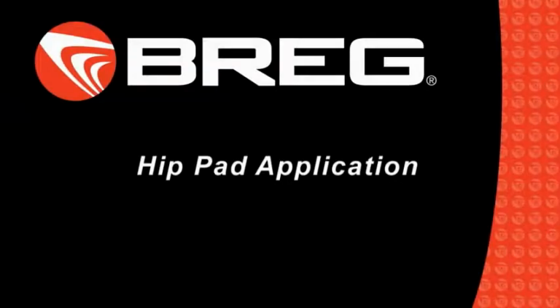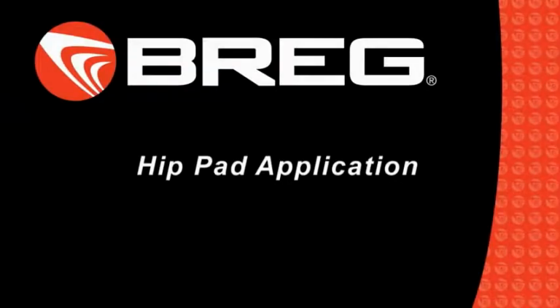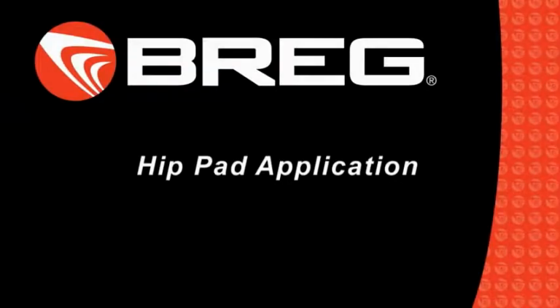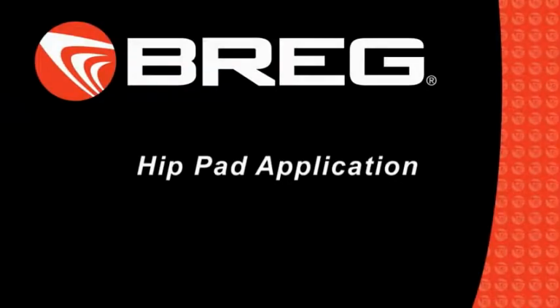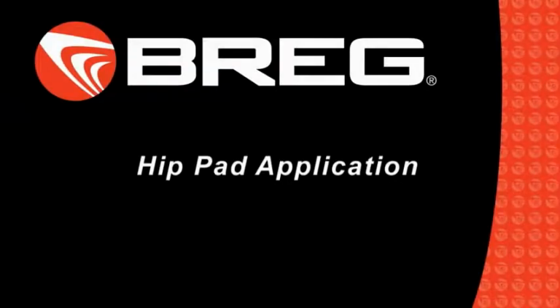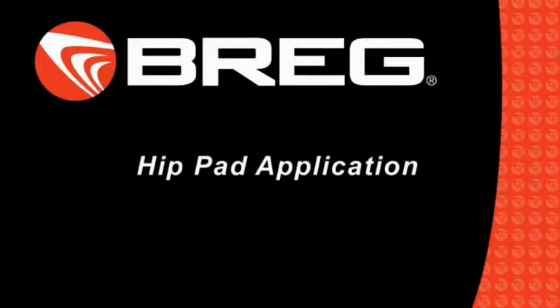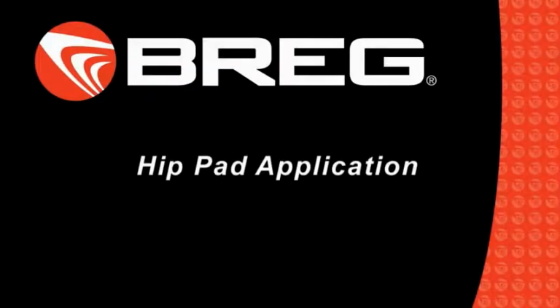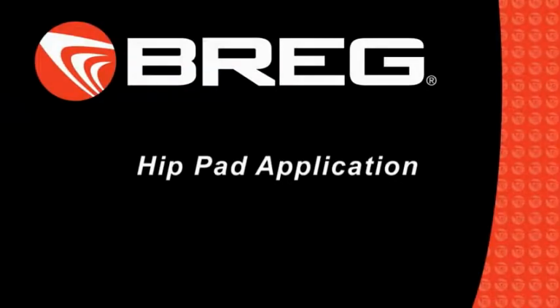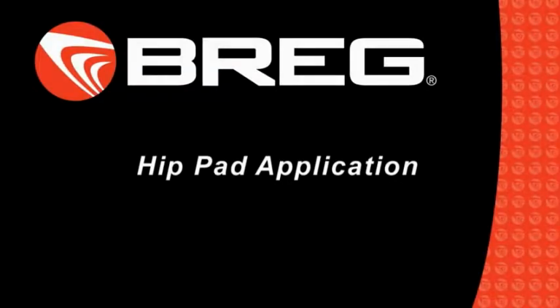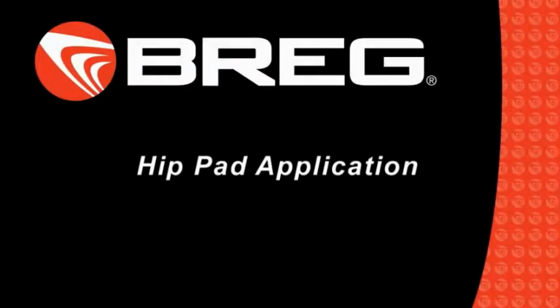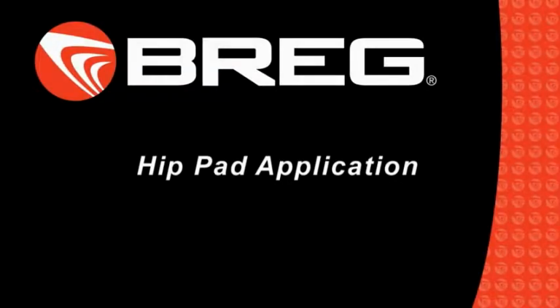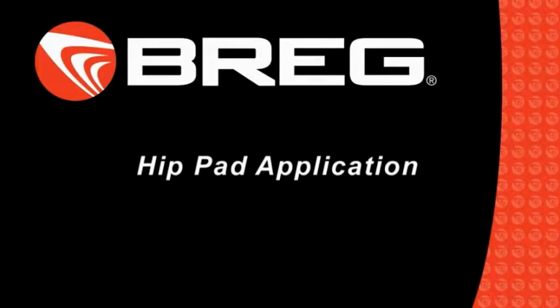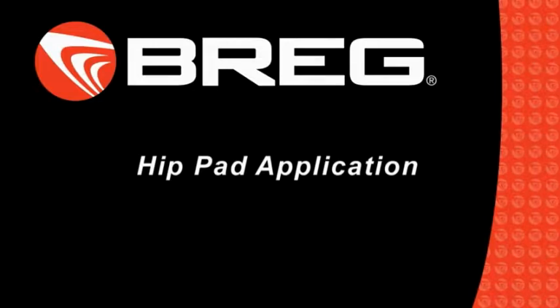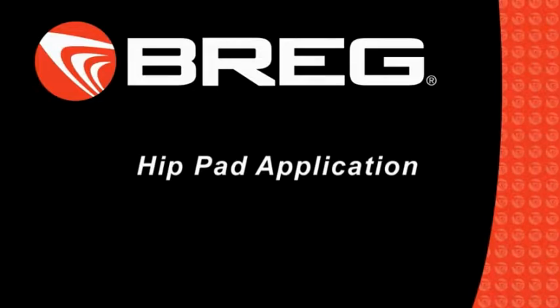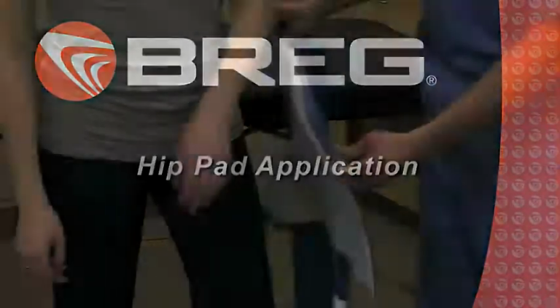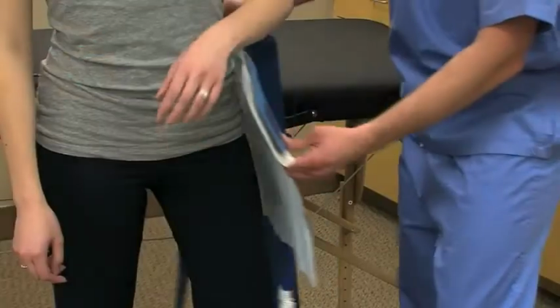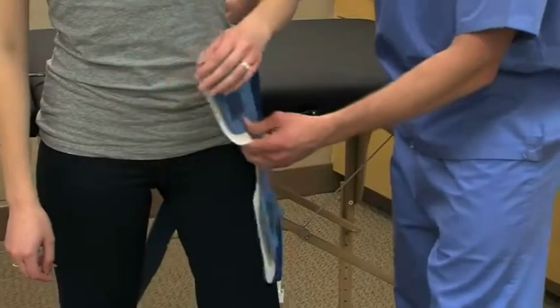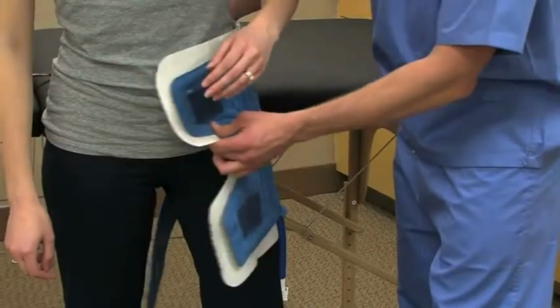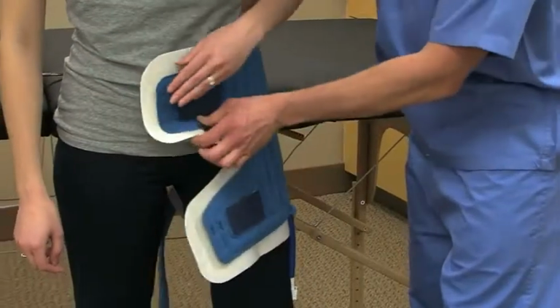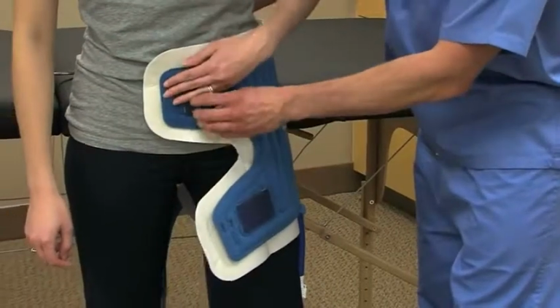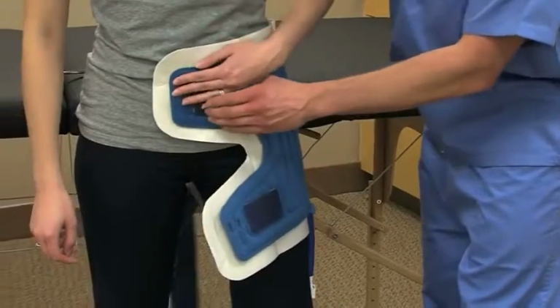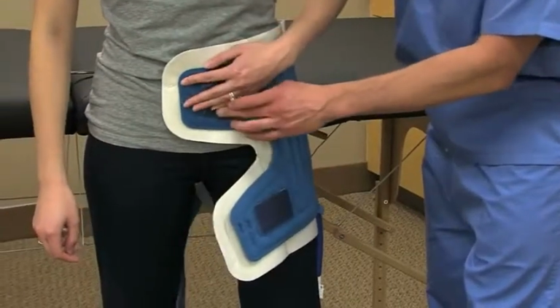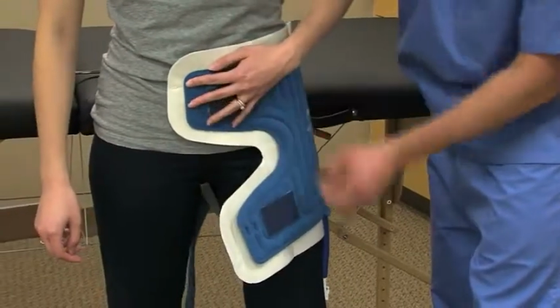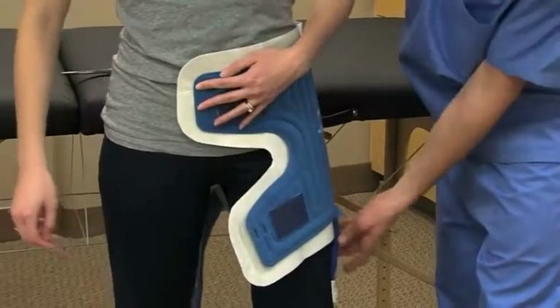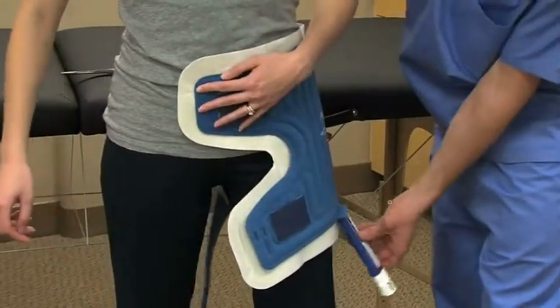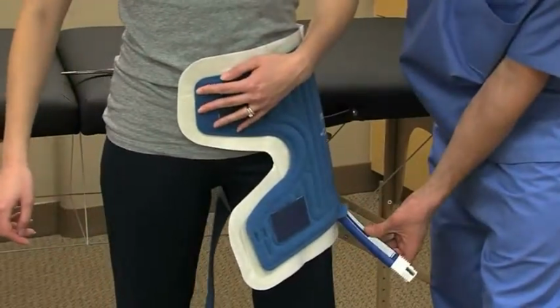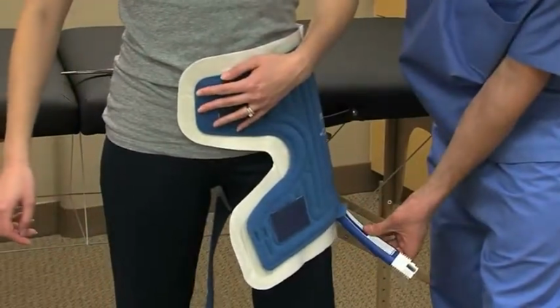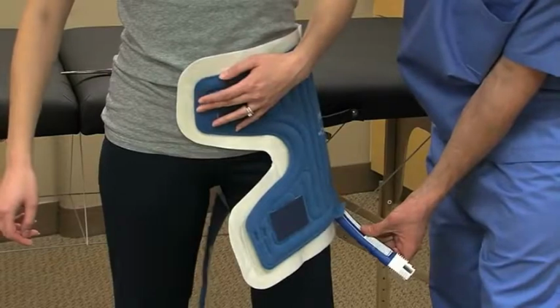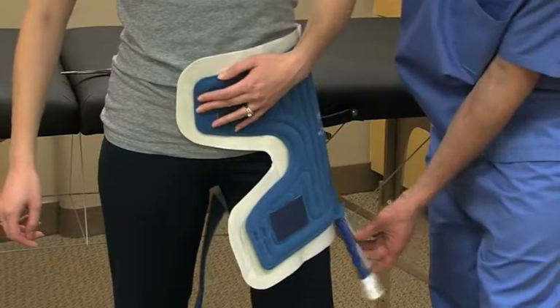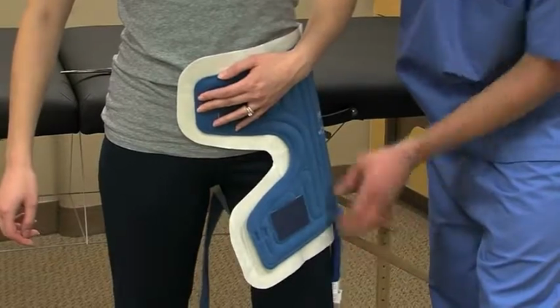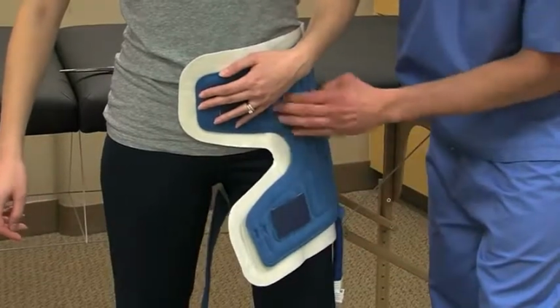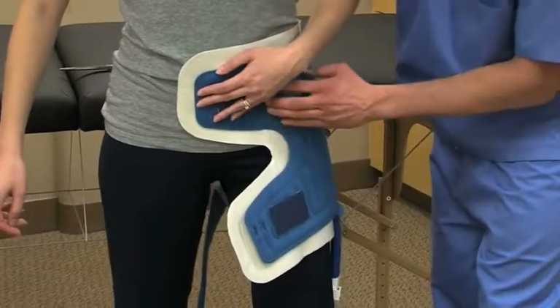This video explains how to properly apply a PolarCare hip pad. Whether you're using a Breg IntelliFlow or wrap-on pad, the simple application steps are the same.